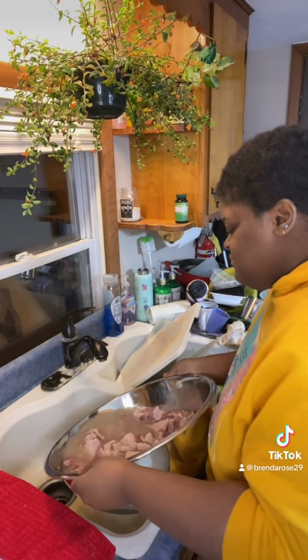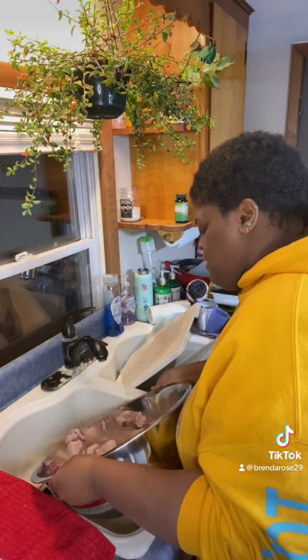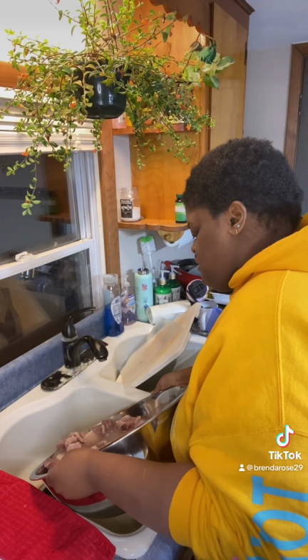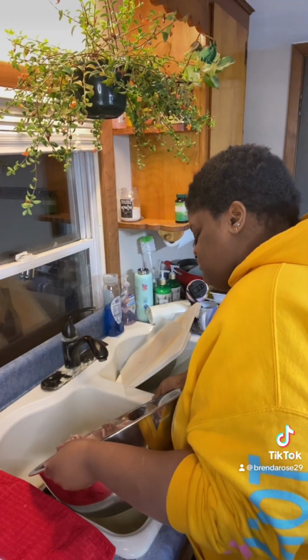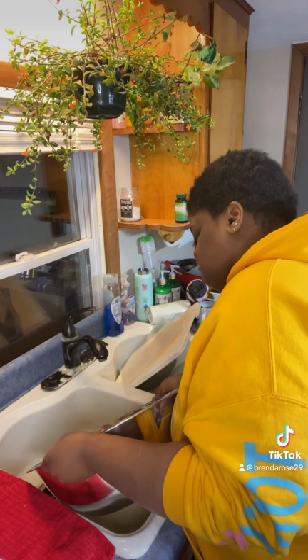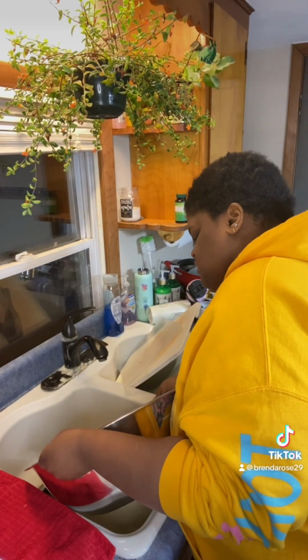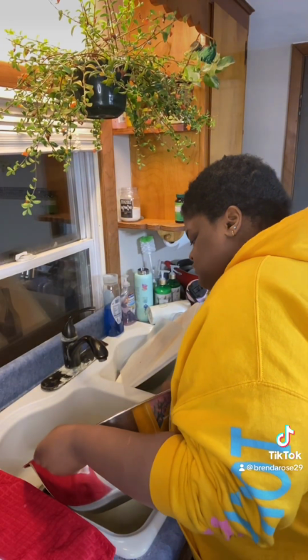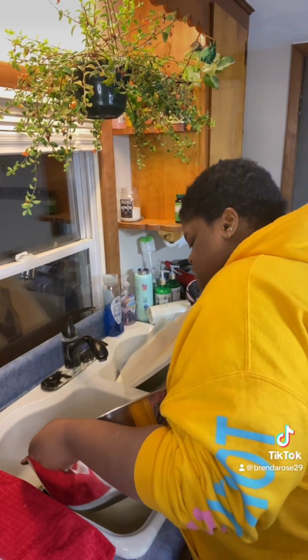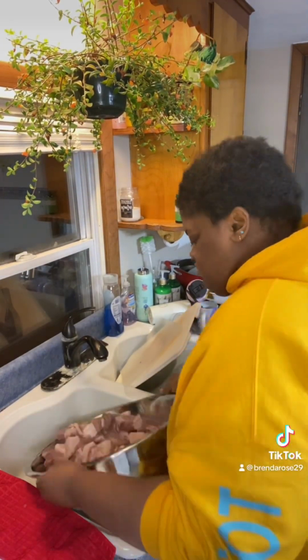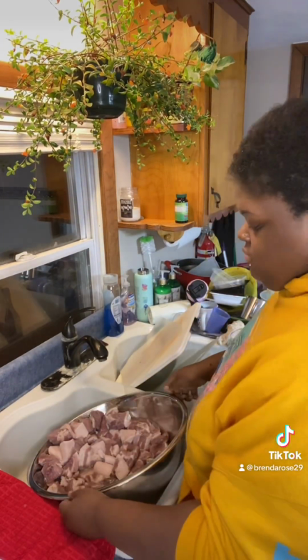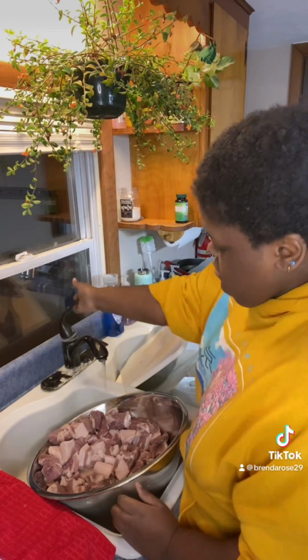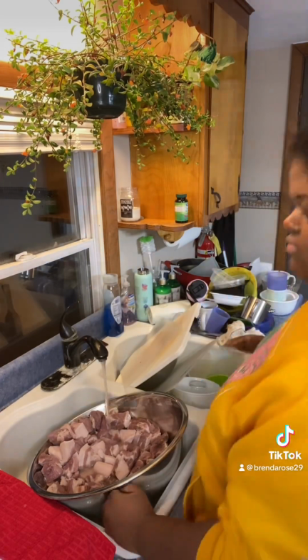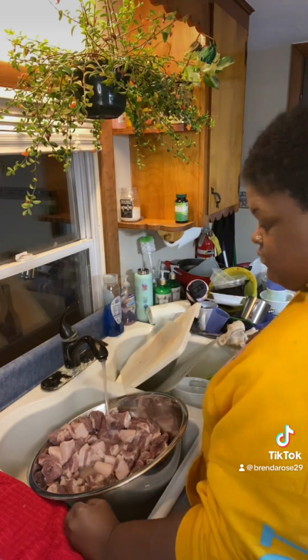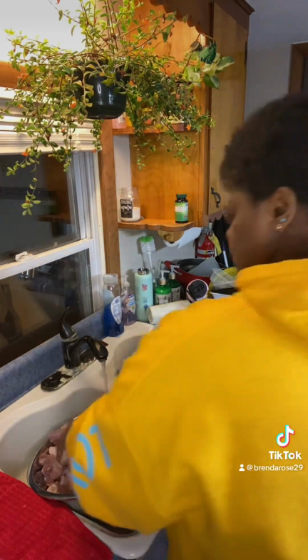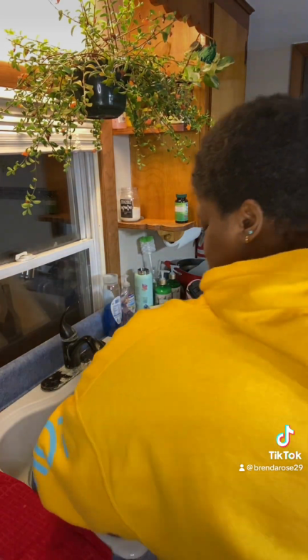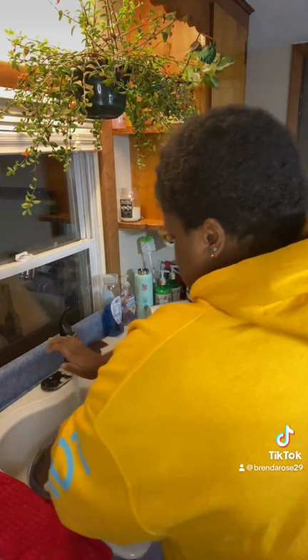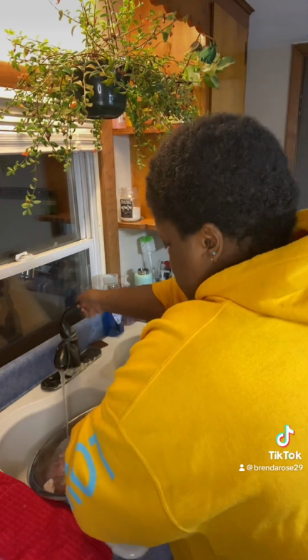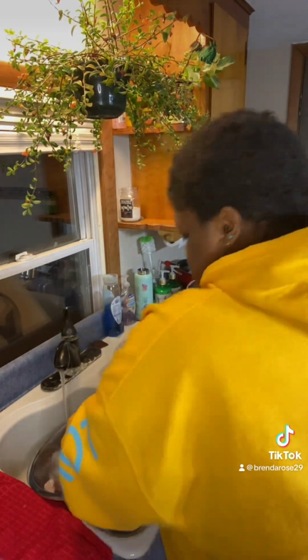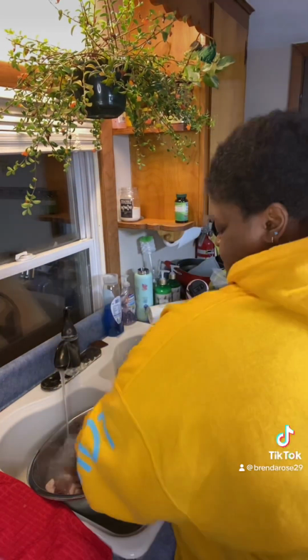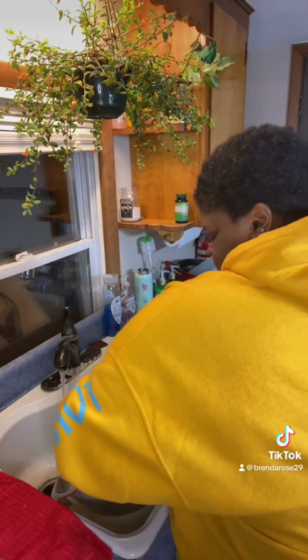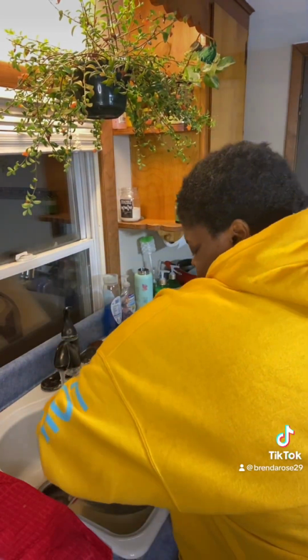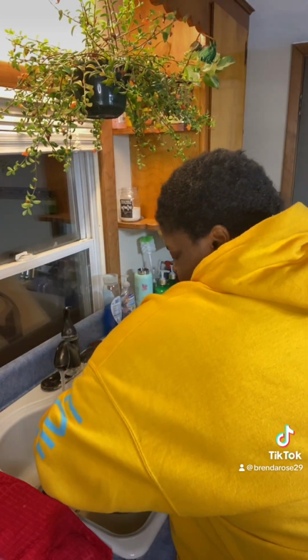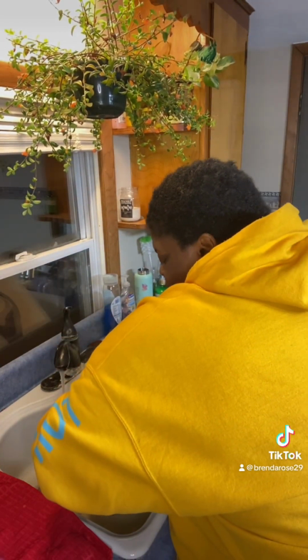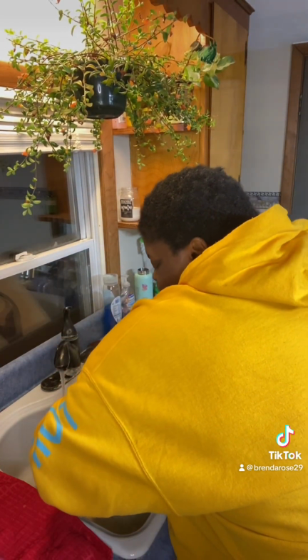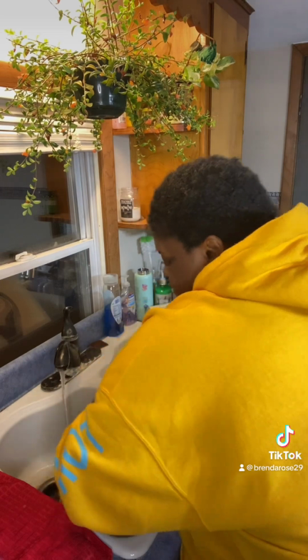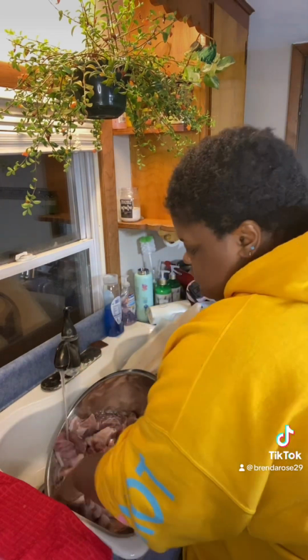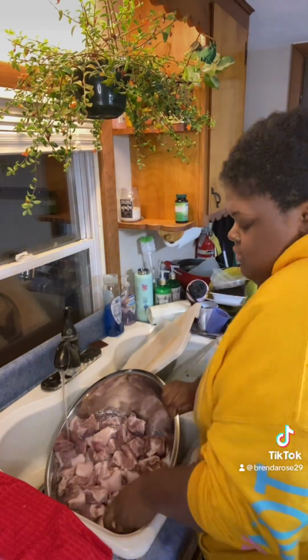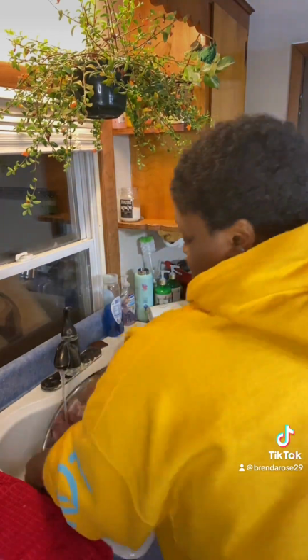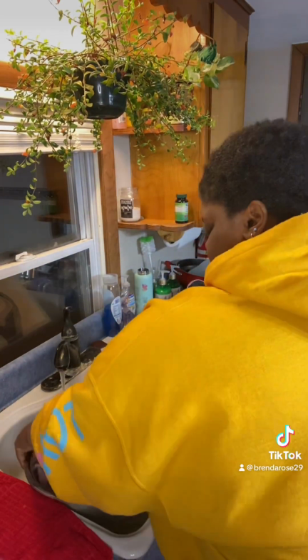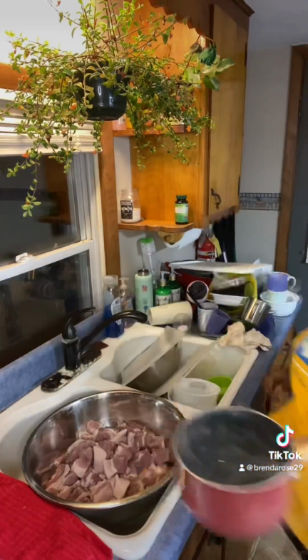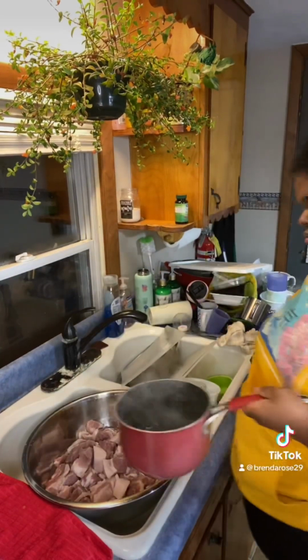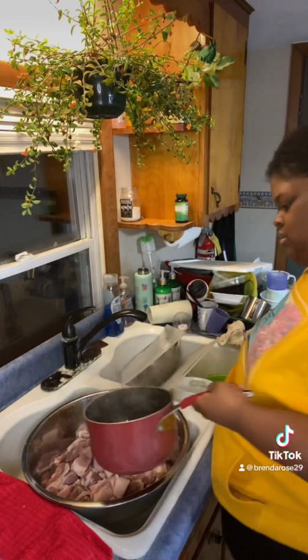After you let it soak, you gotta strain out that juice and wash that meat a little bit more. Yes, just like that. Yes, ma'am.